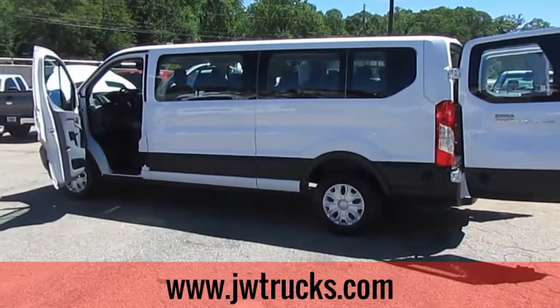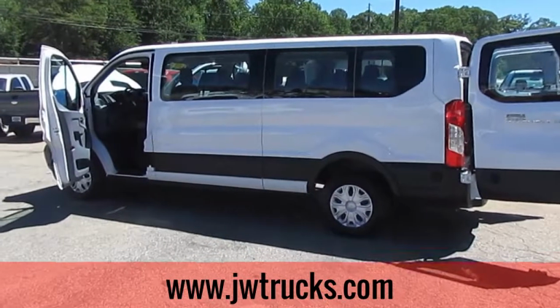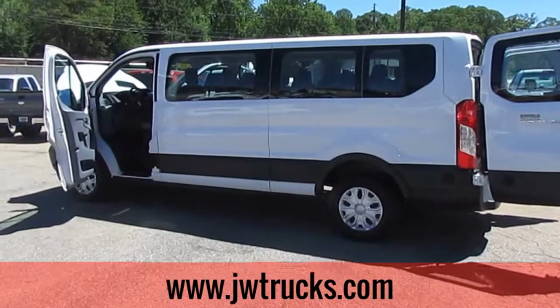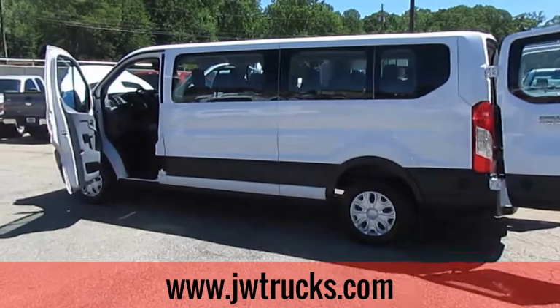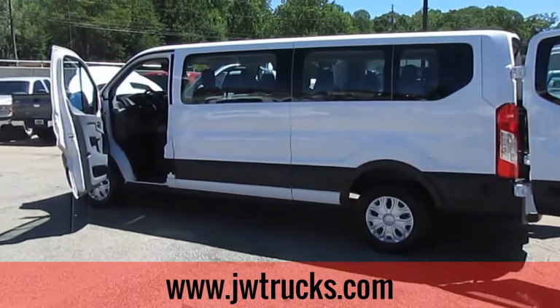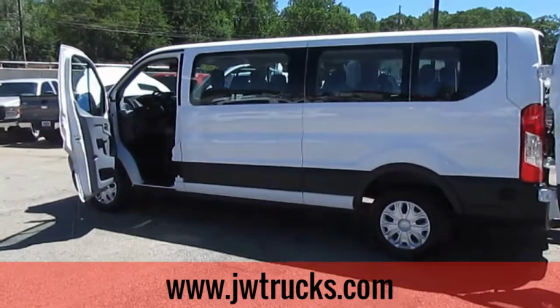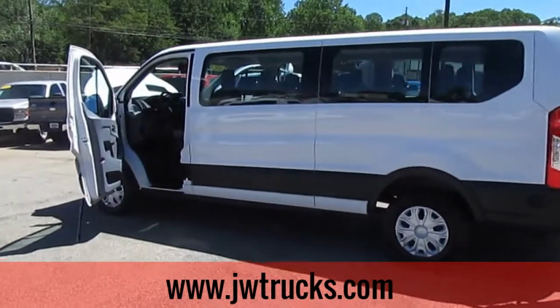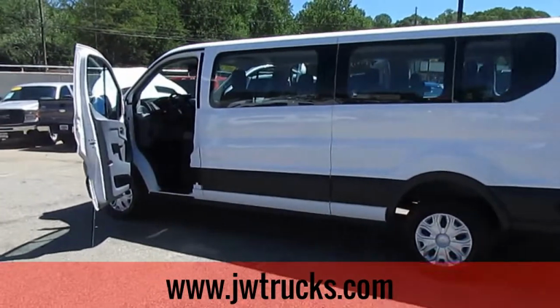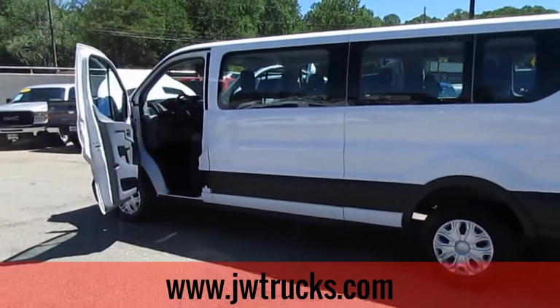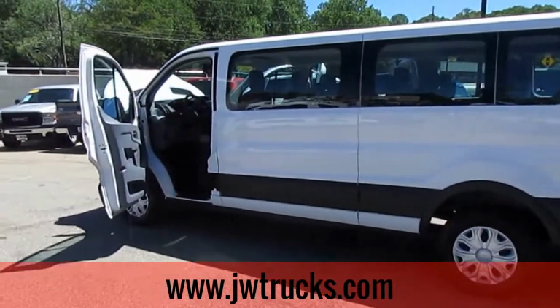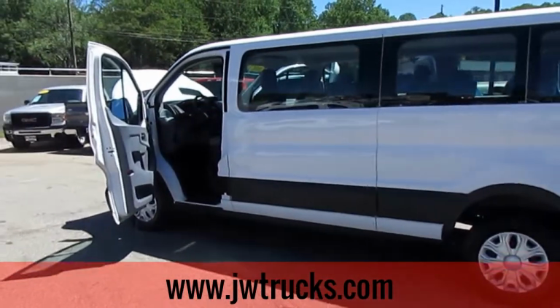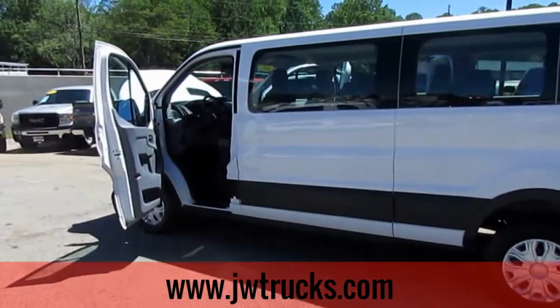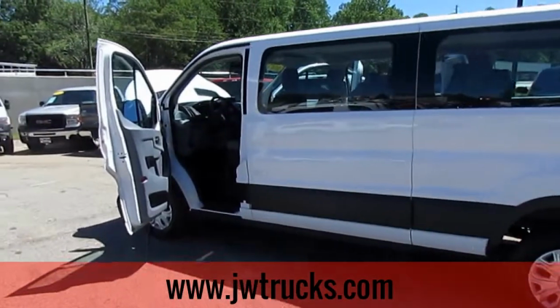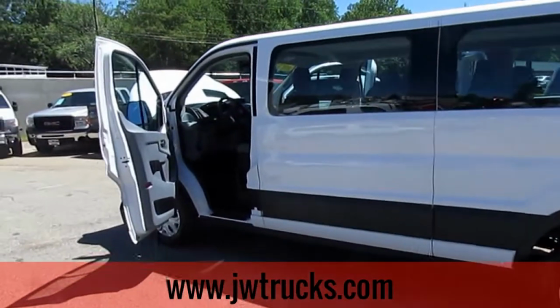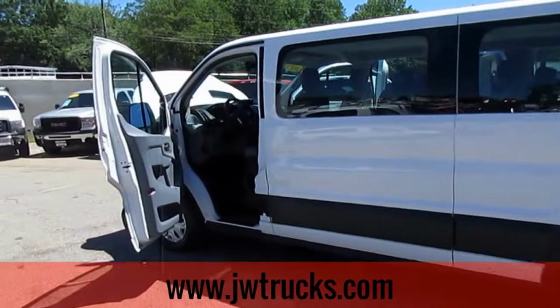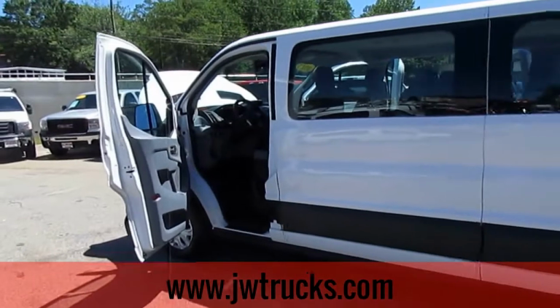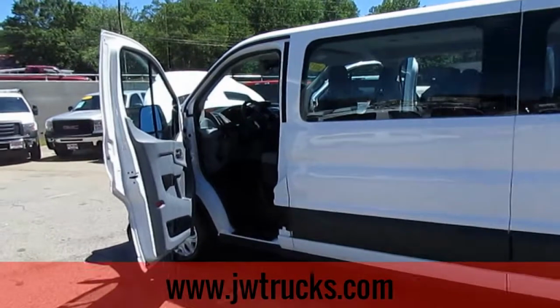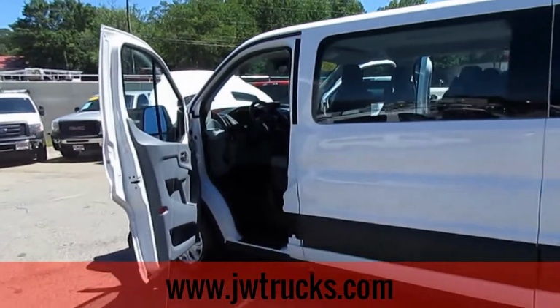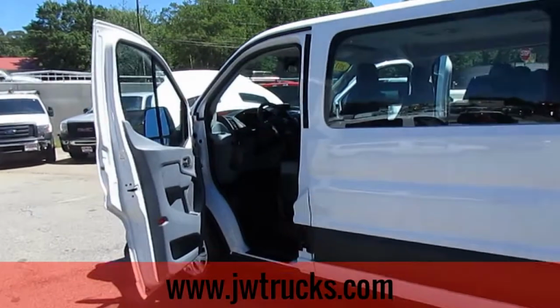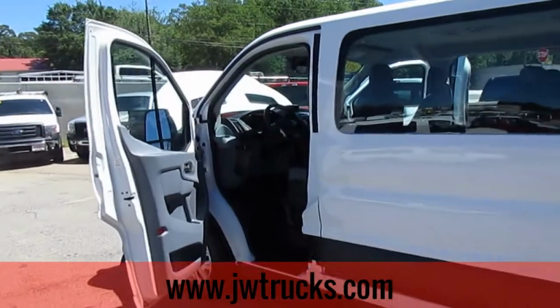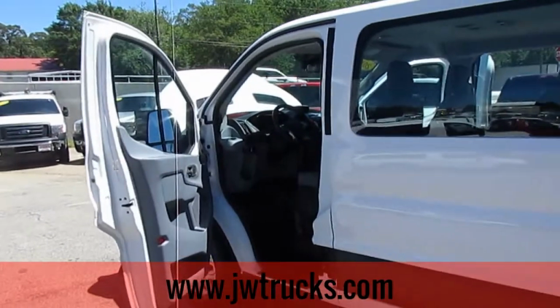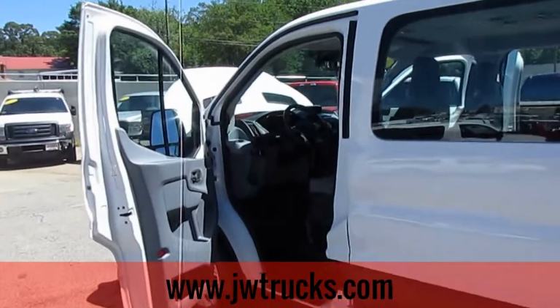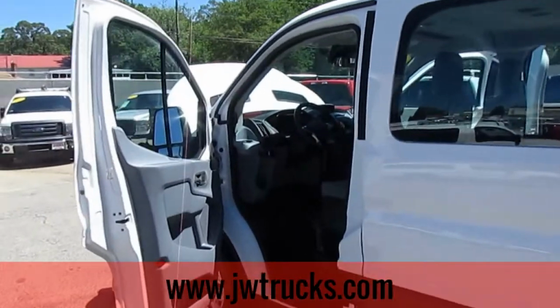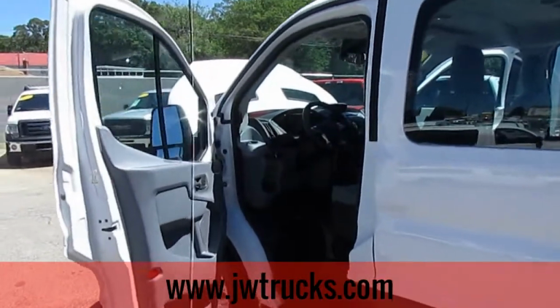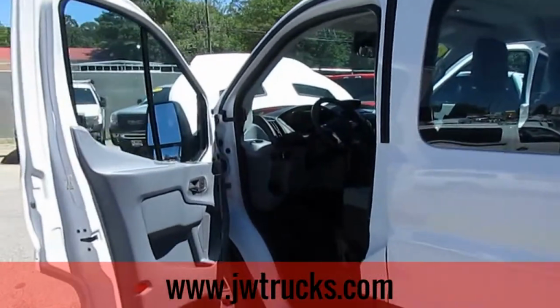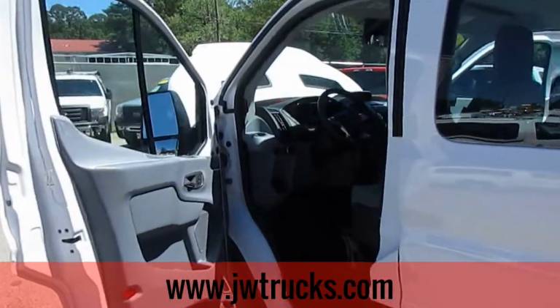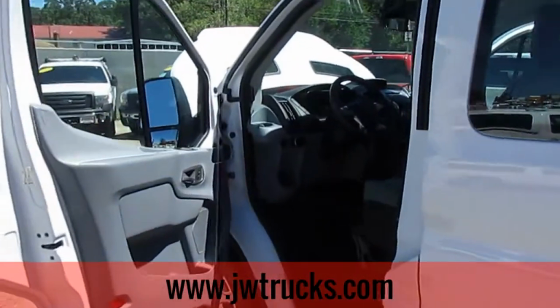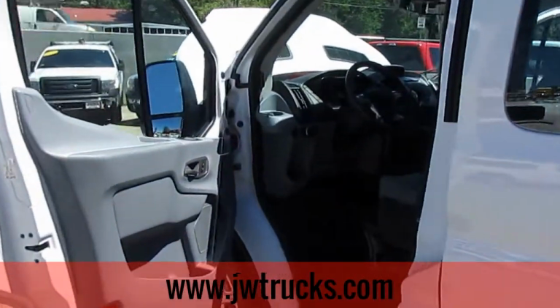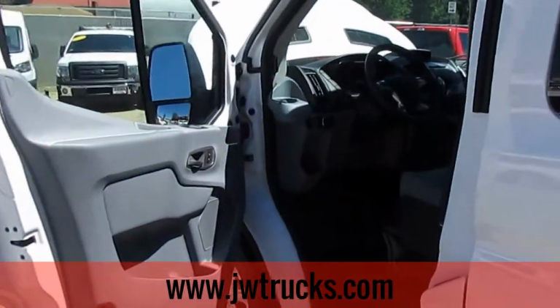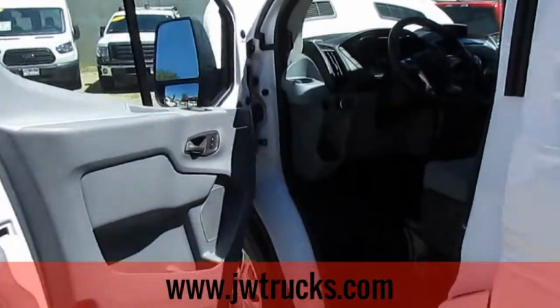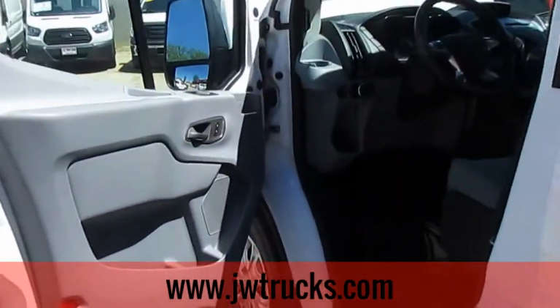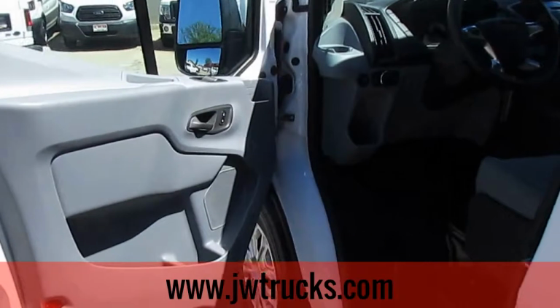Hey guys, welcome back to another JW Truck Show. Today I have for you a 2015 Ford Transit T350, 15-seat passenger van. Let's check it out.